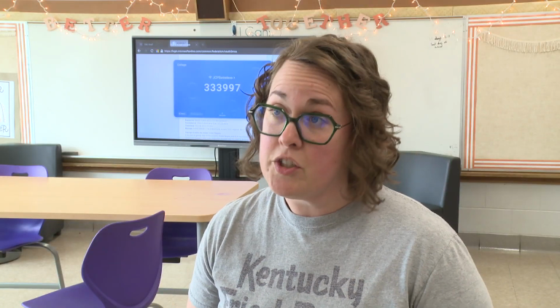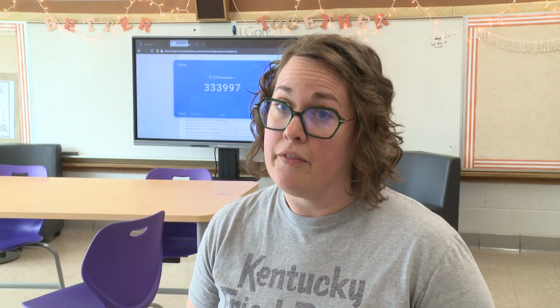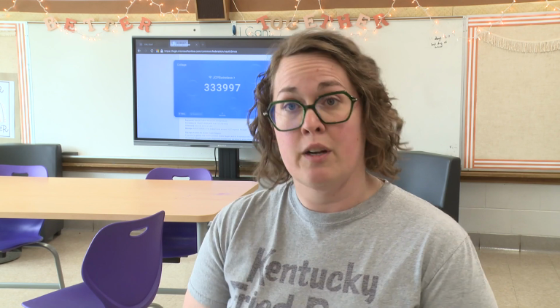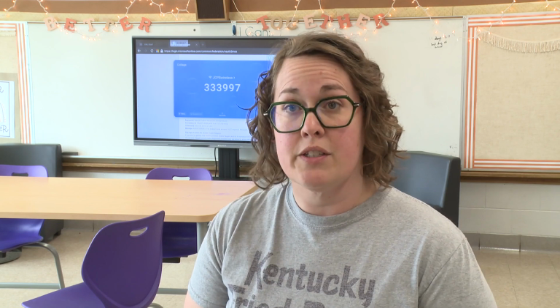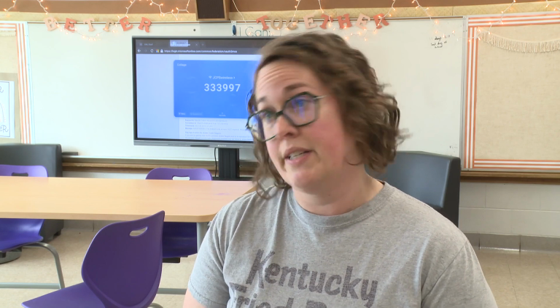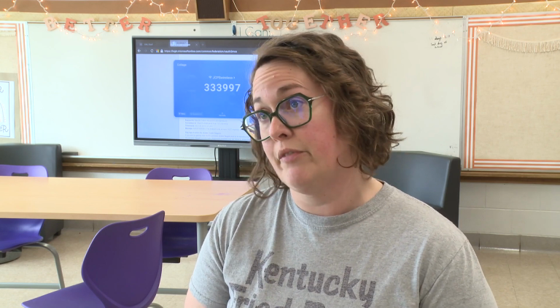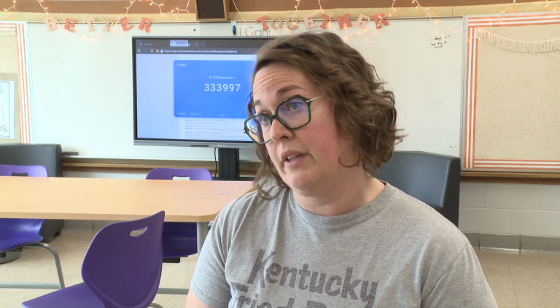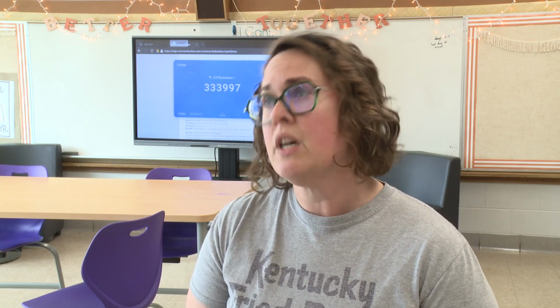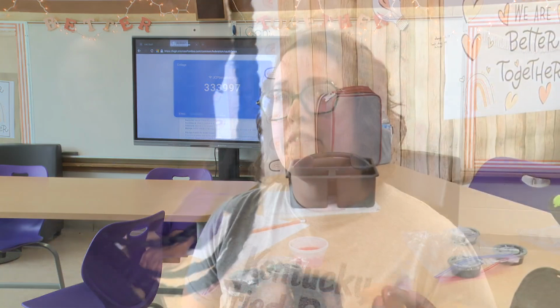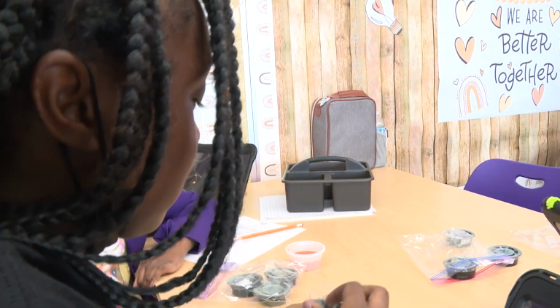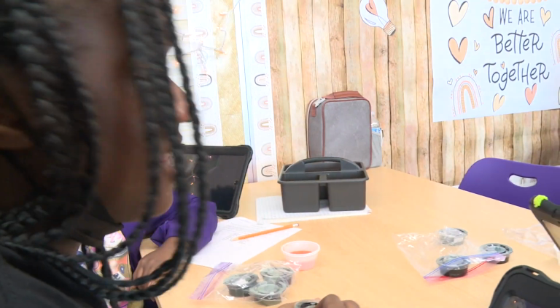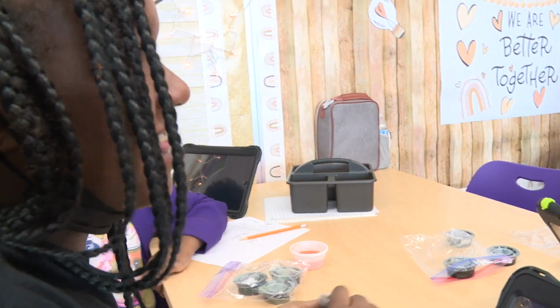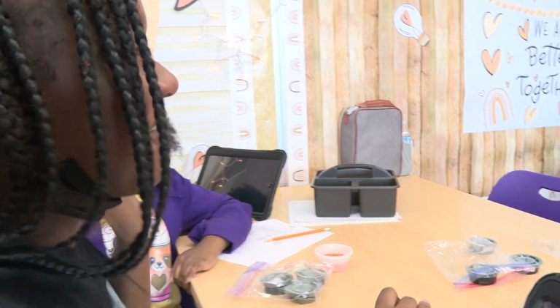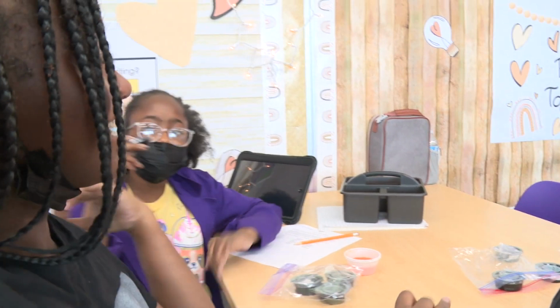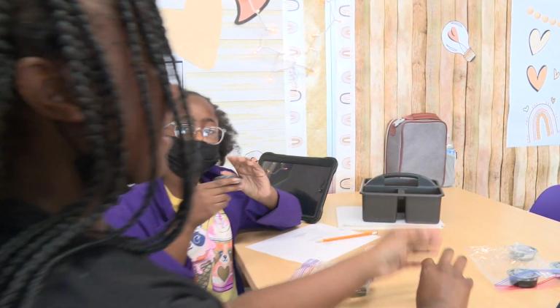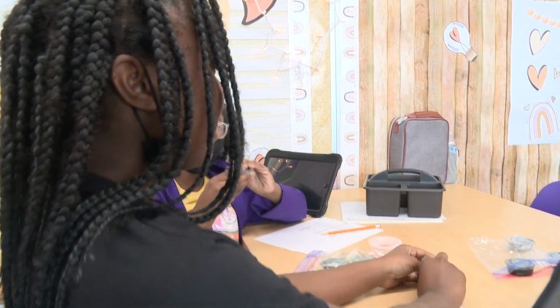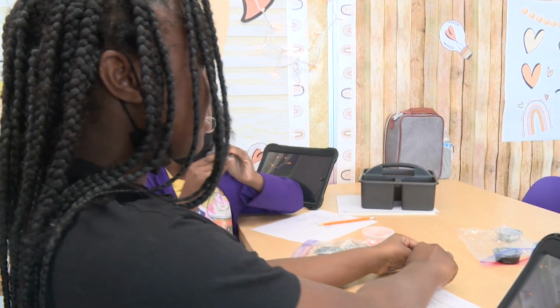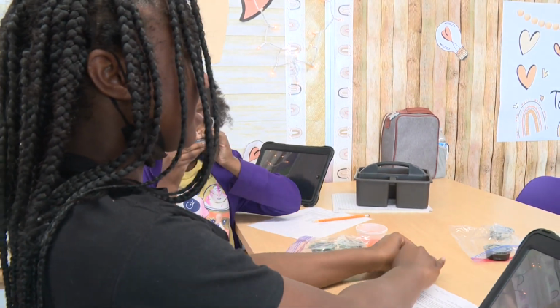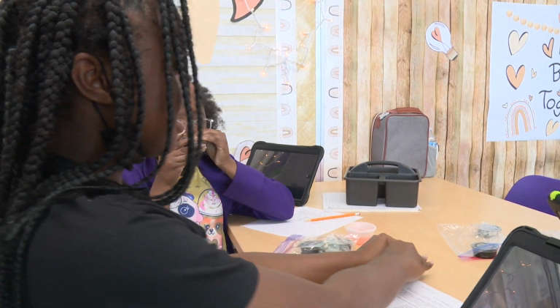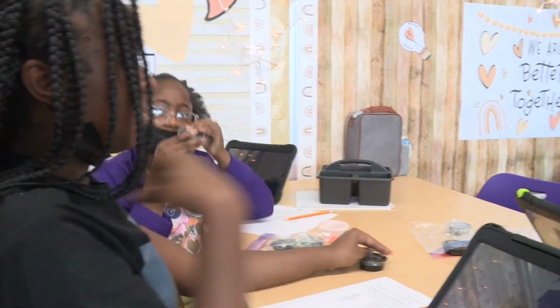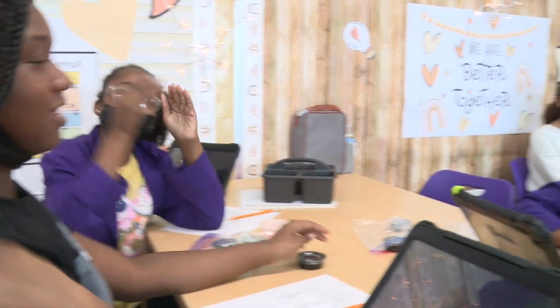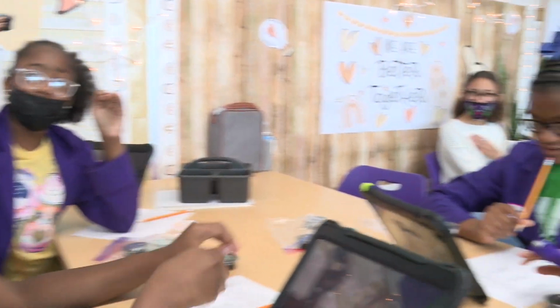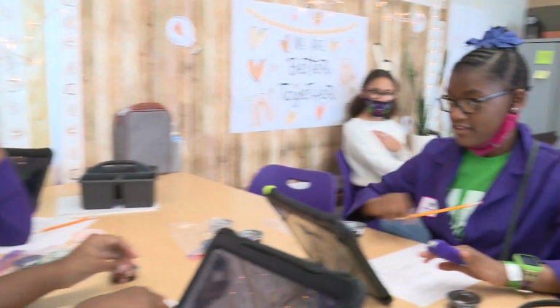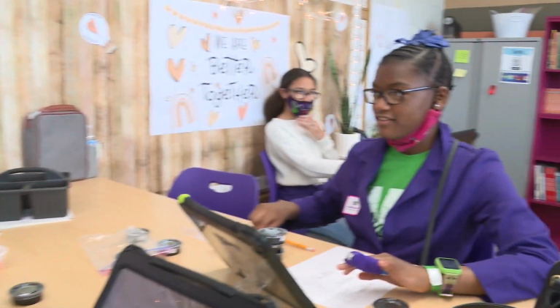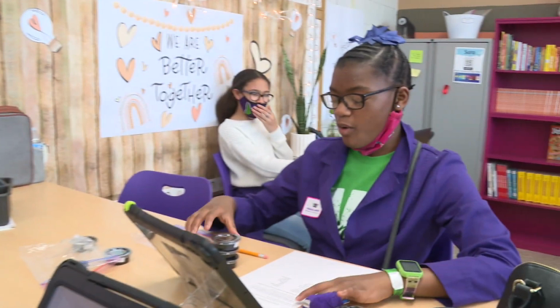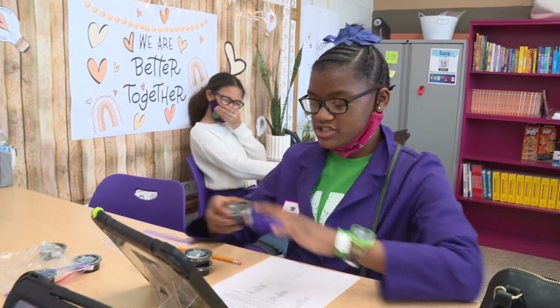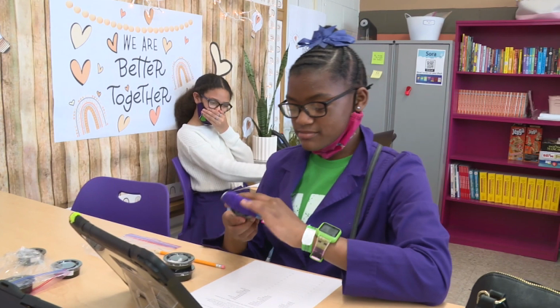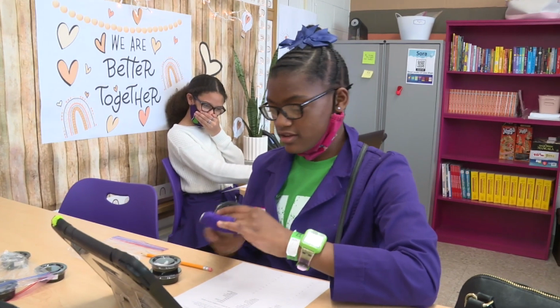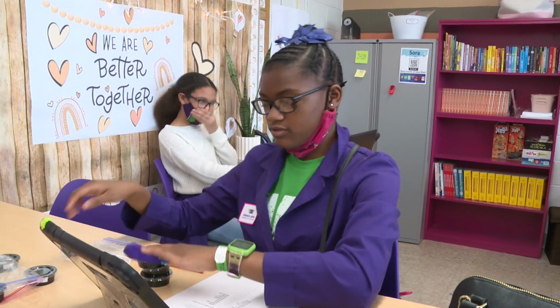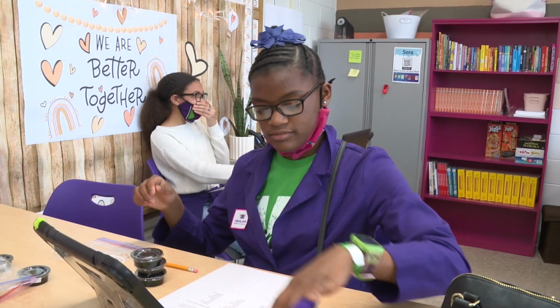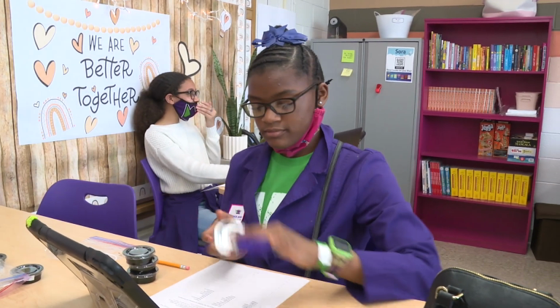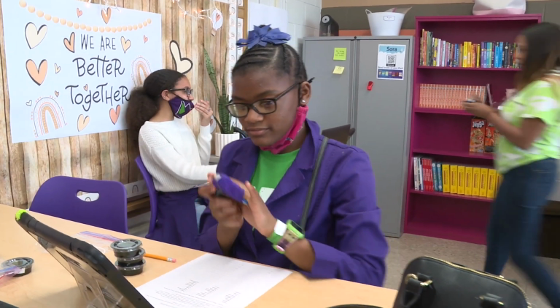It turns out that African Americans are 14% of our population, but only 5% of them go on to pursue a food science degree. So we thought maybe, even if this is very small, we can reach some of these young scientists in middle school, get in their minds early, and then we'll have more young food scientists of color.